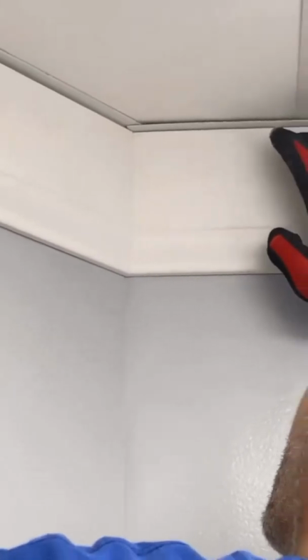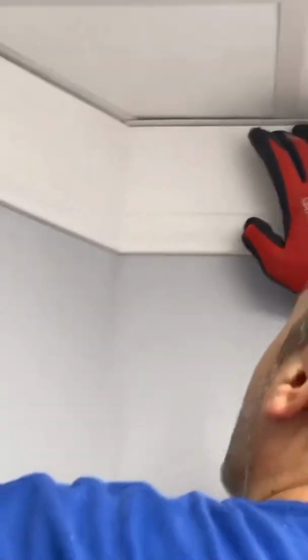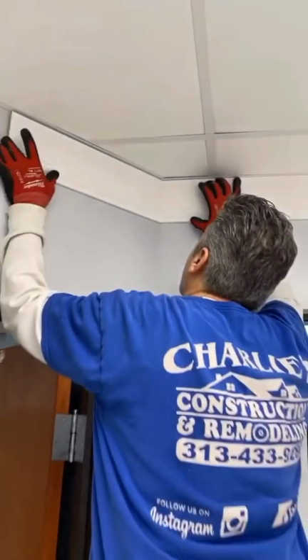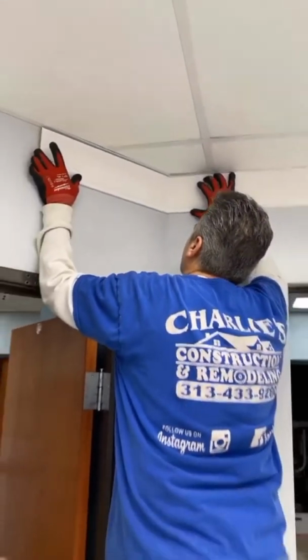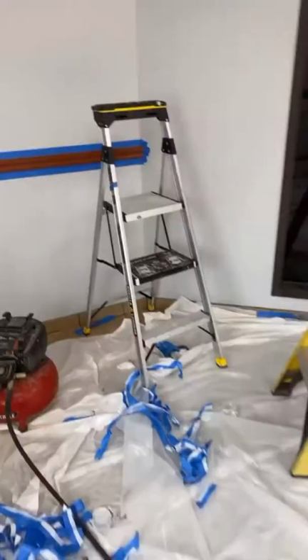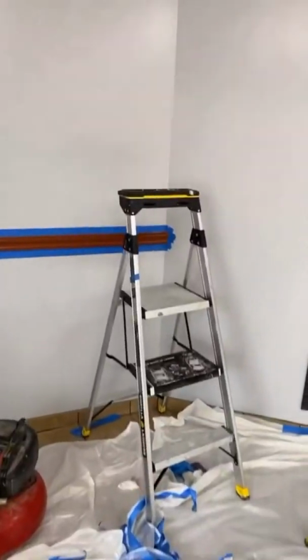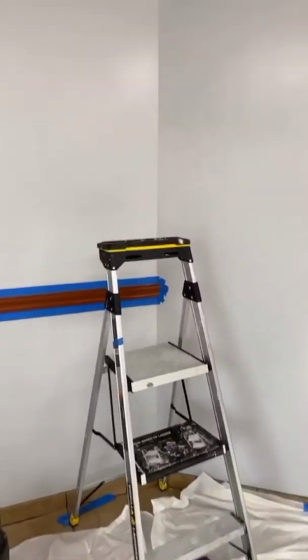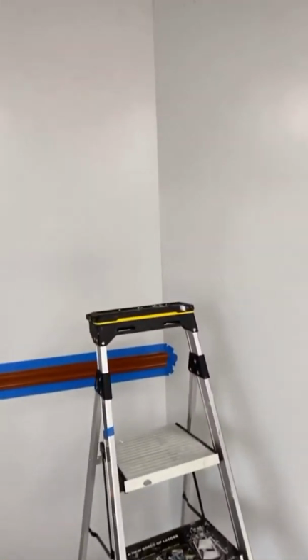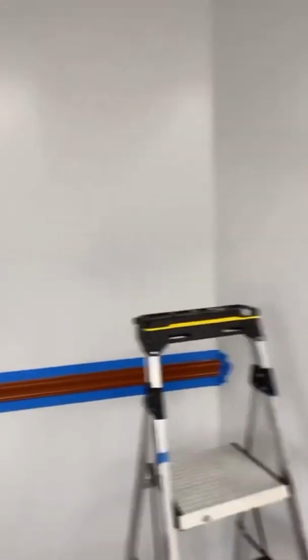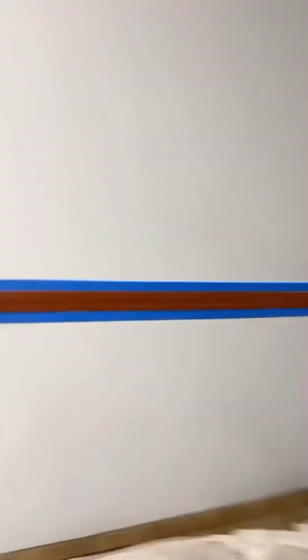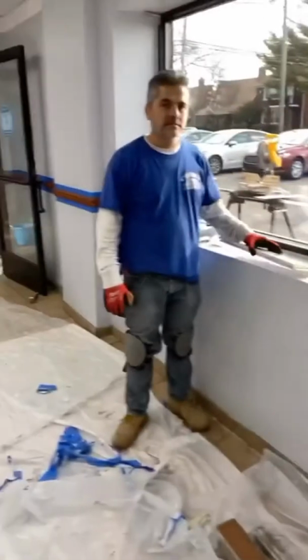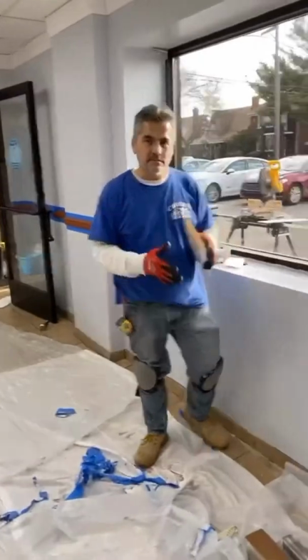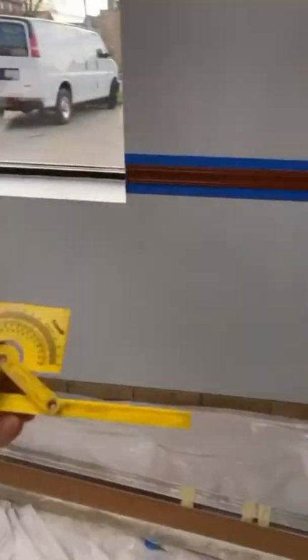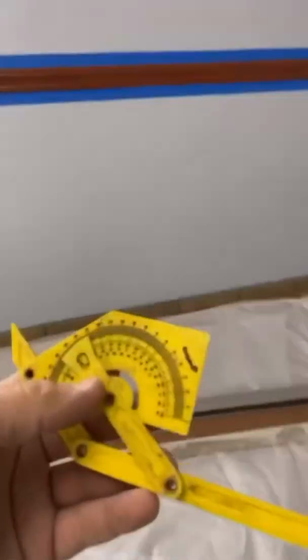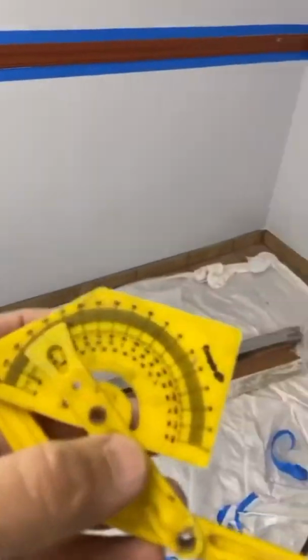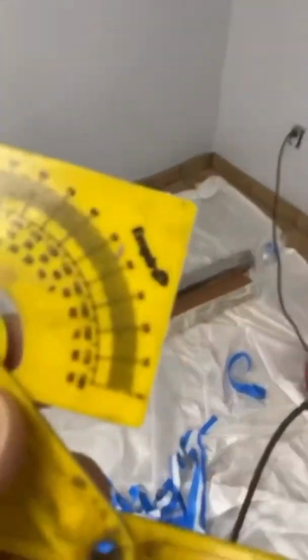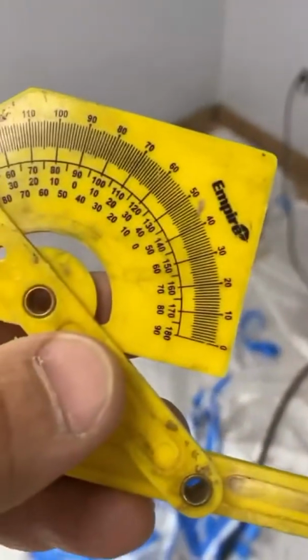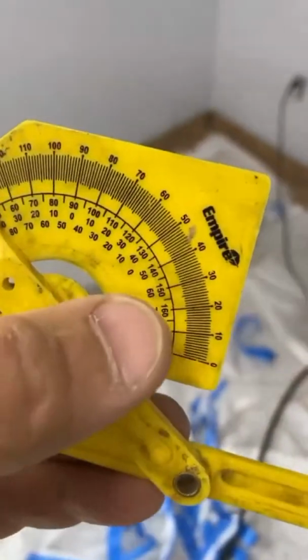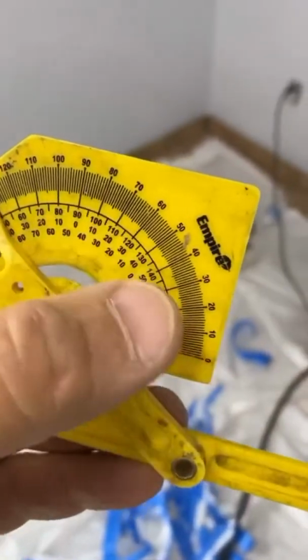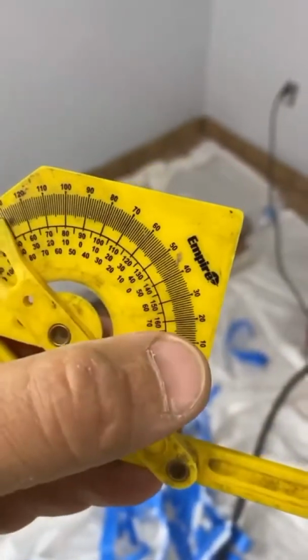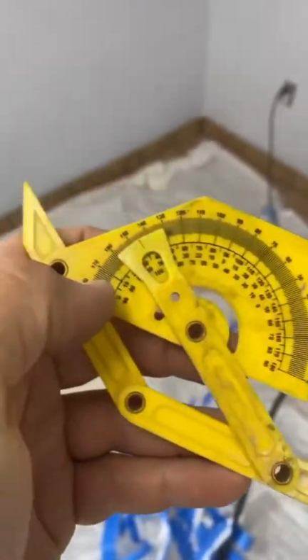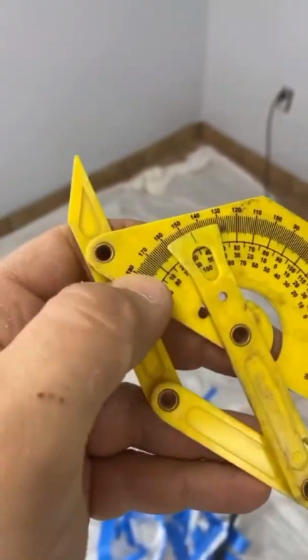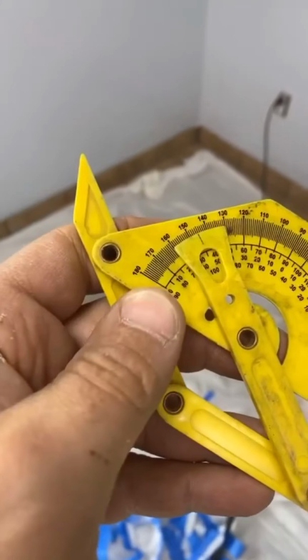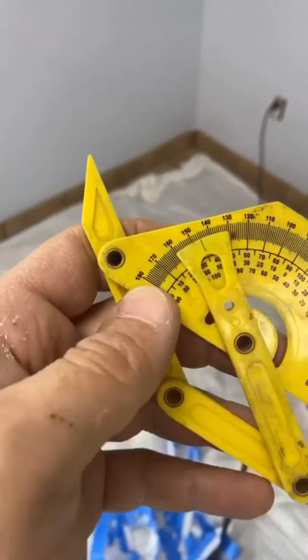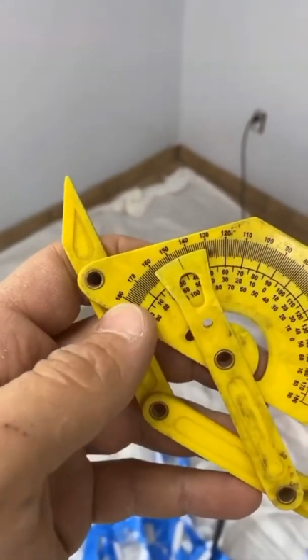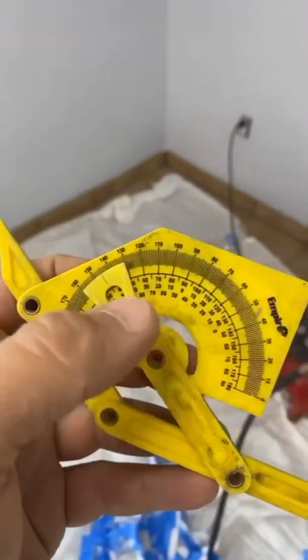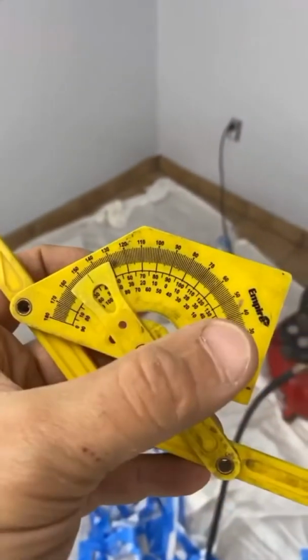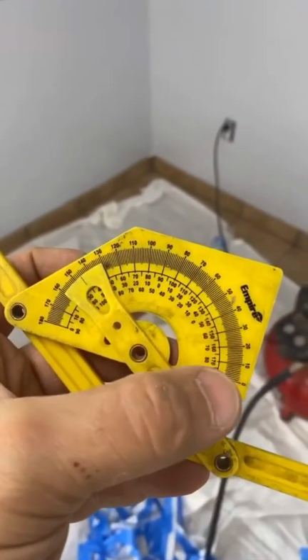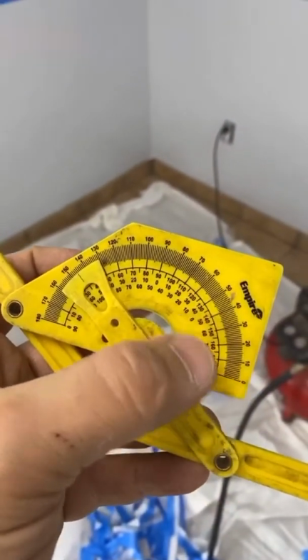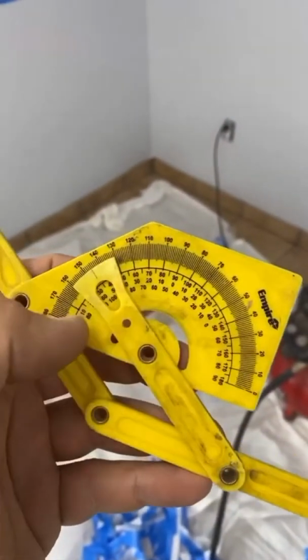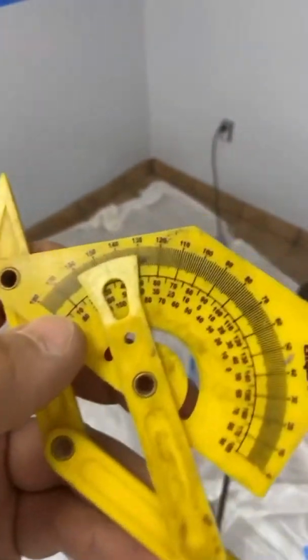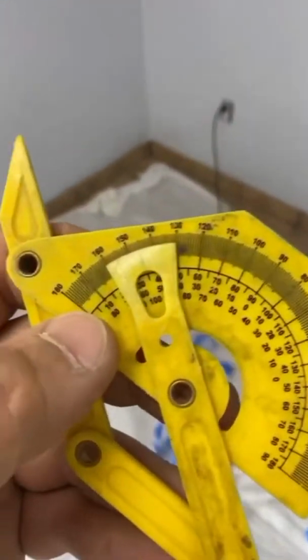My cousin just brought to my attention that some of these angle finders don't have the bottom numbers on them — they only have from zero to 180 degrees. So I'm going to show you the math and how to do it if you don't have the bottom numbers. This one here is a nifty tool because it actually shows you.